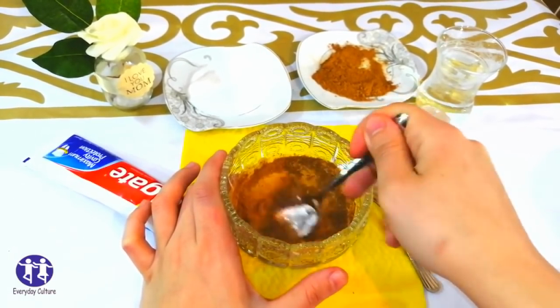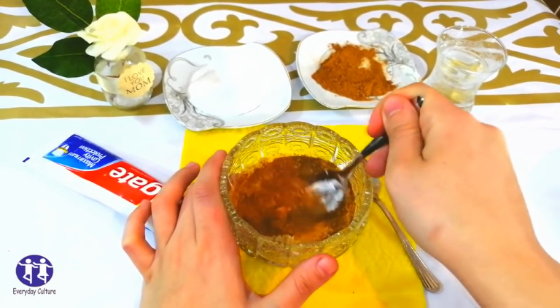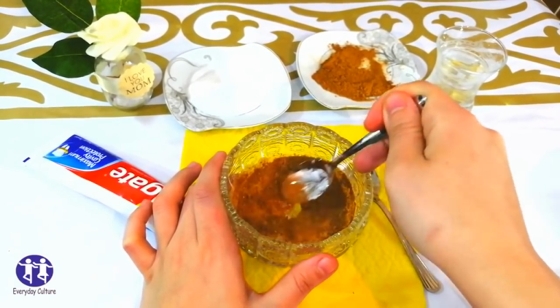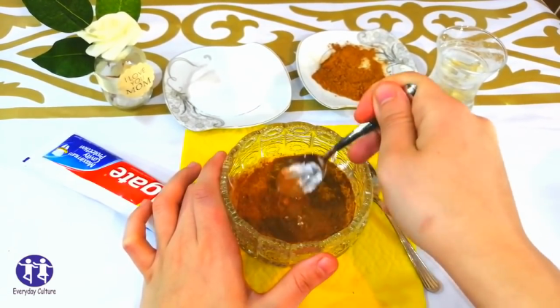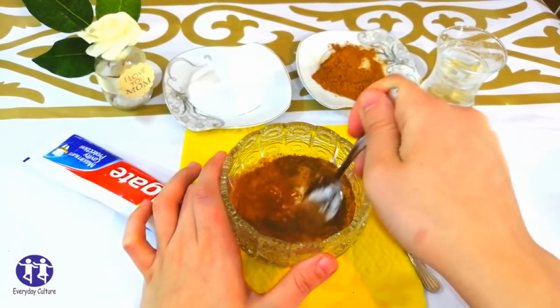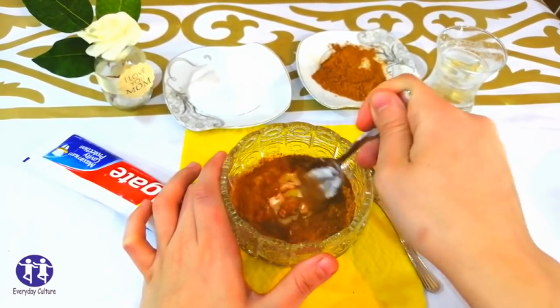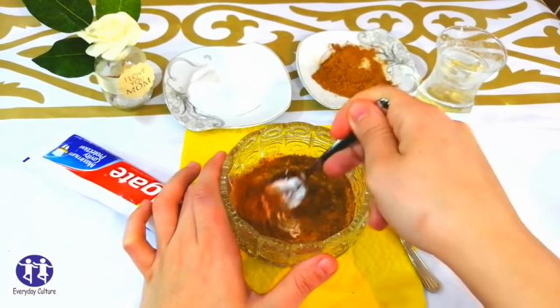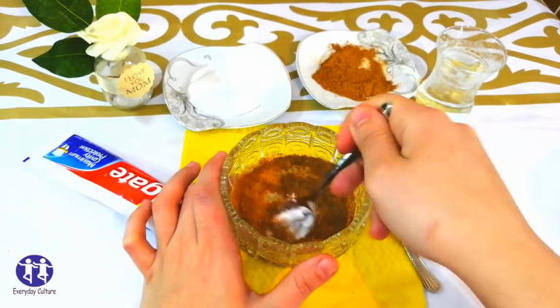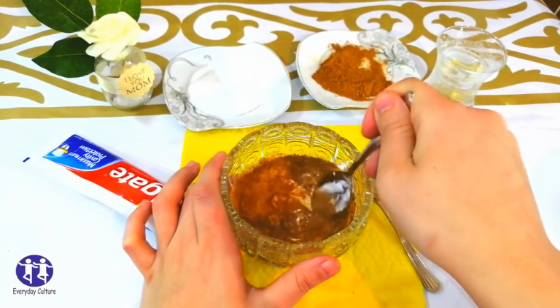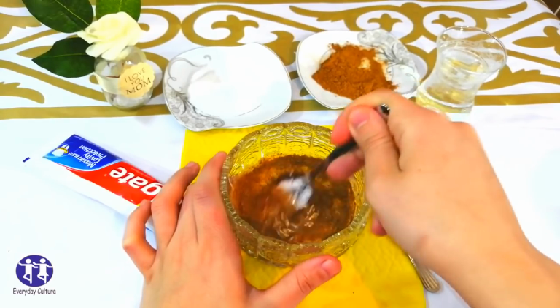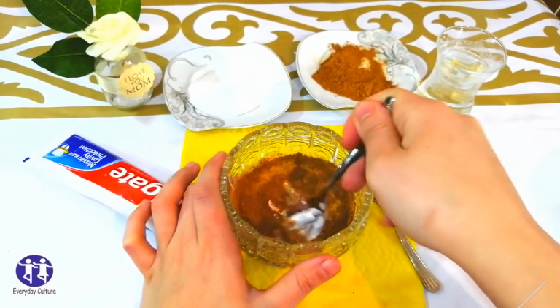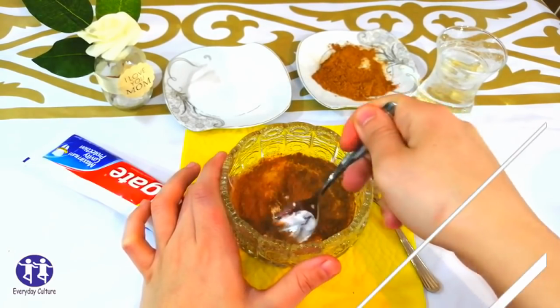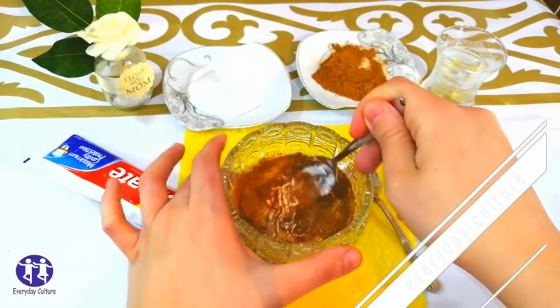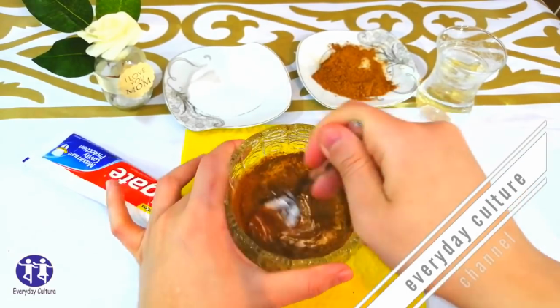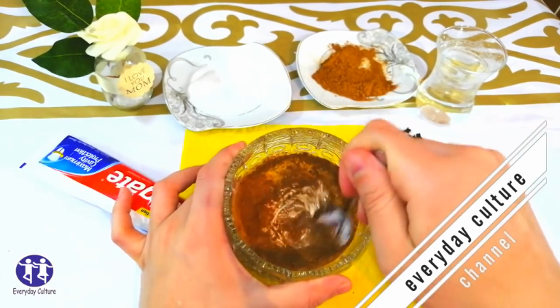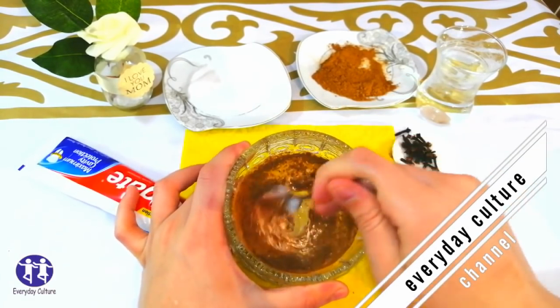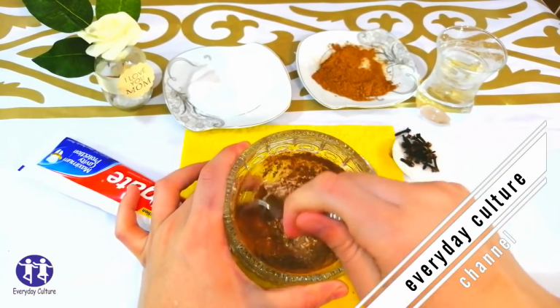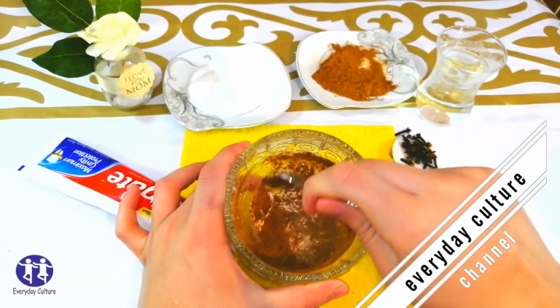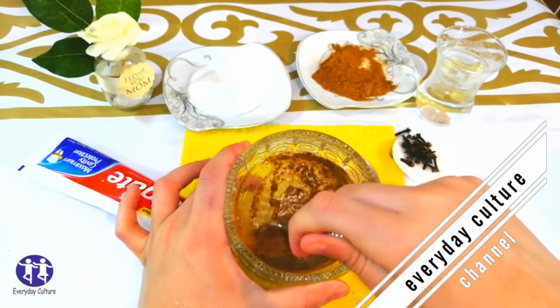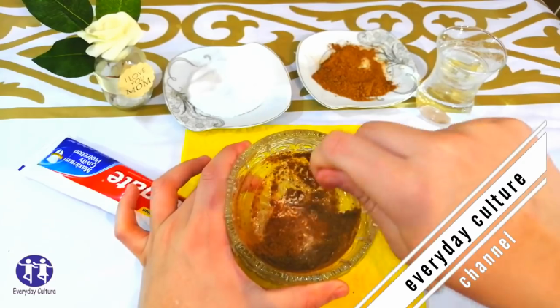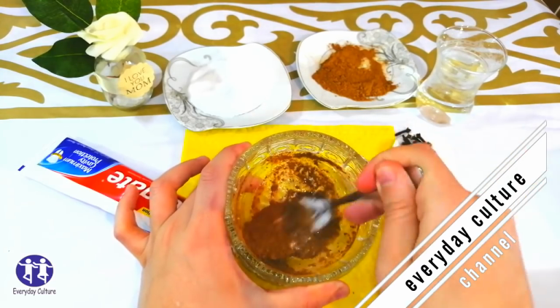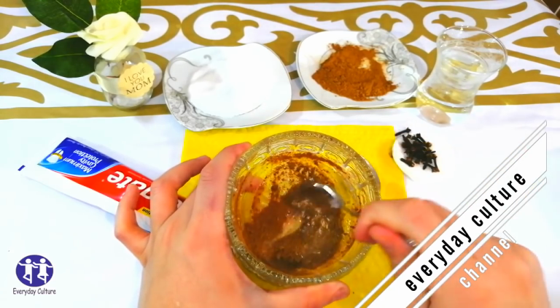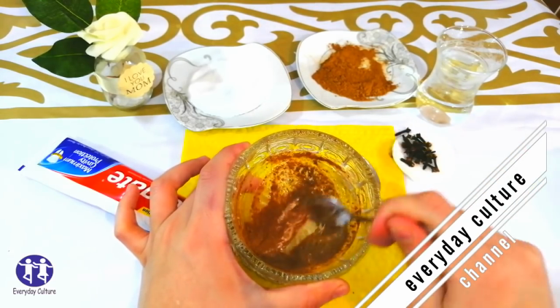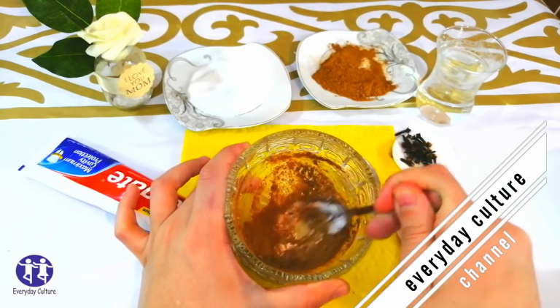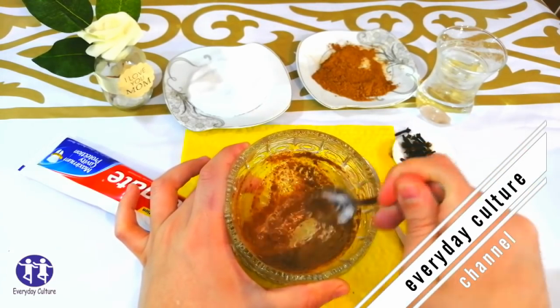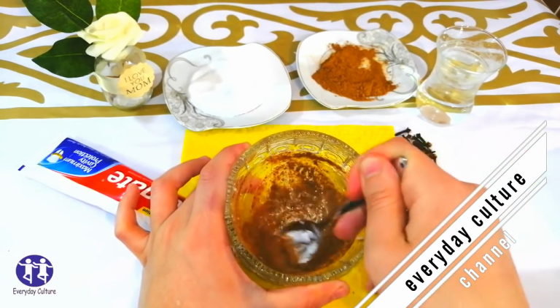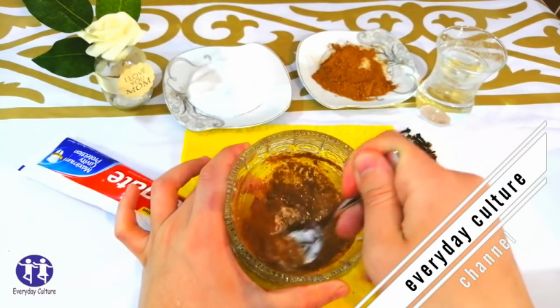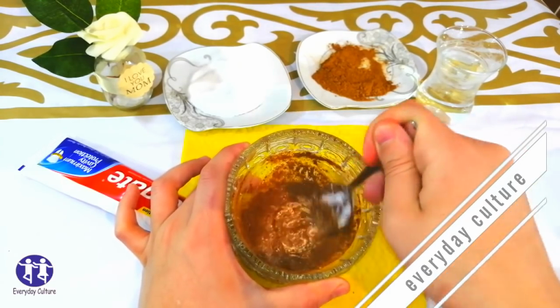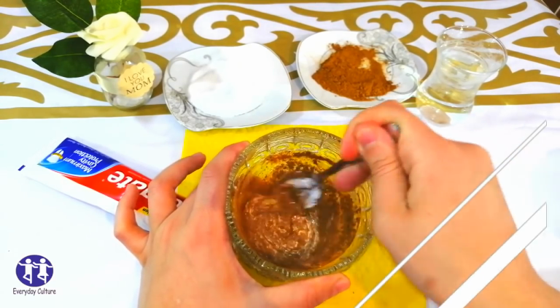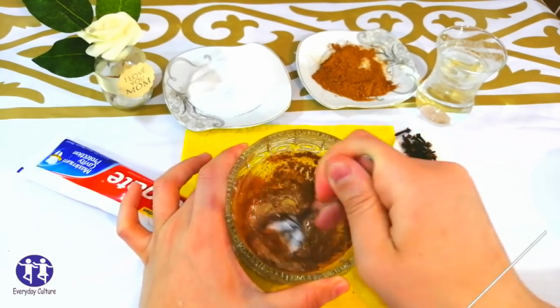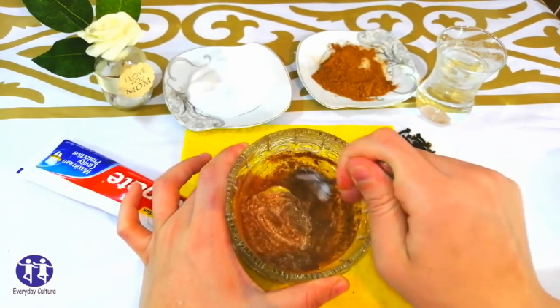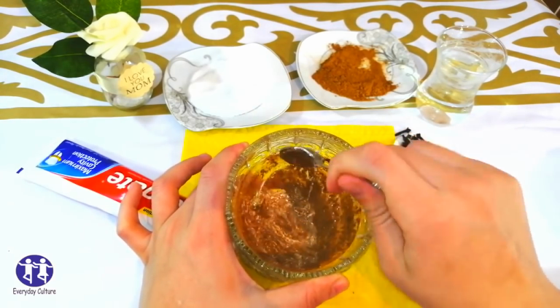Now it's time to brush your teeth with this remedy for 2 minutes. And for best results, use this recipe twice a week.